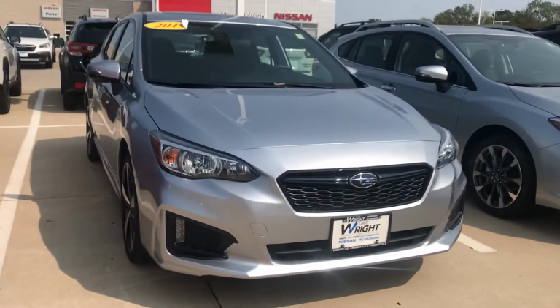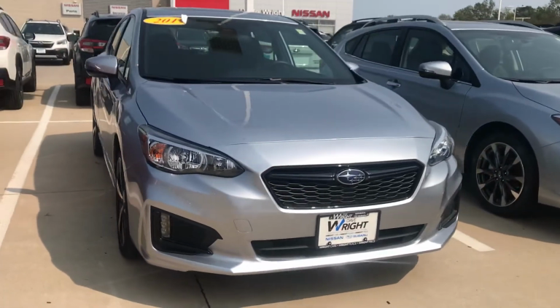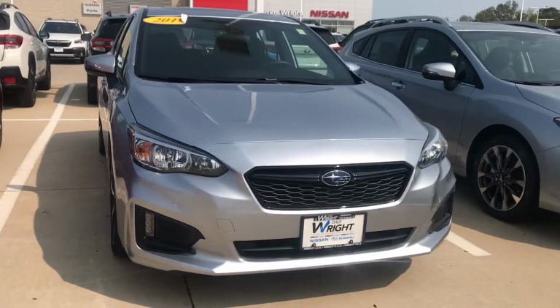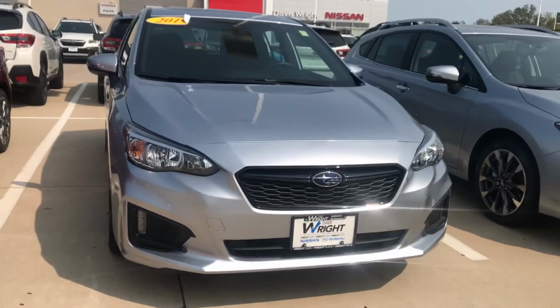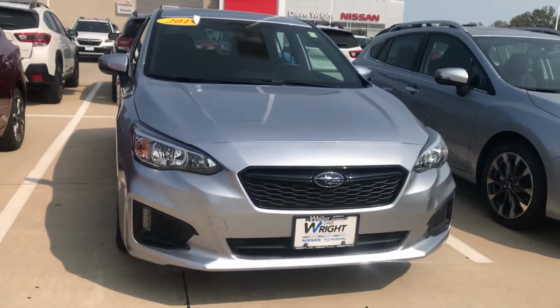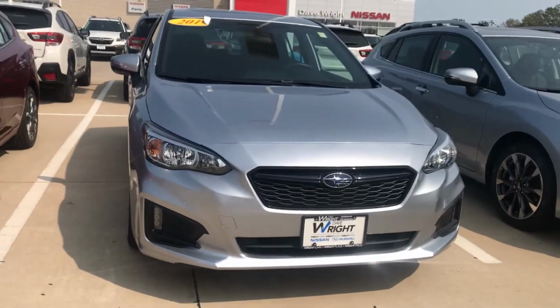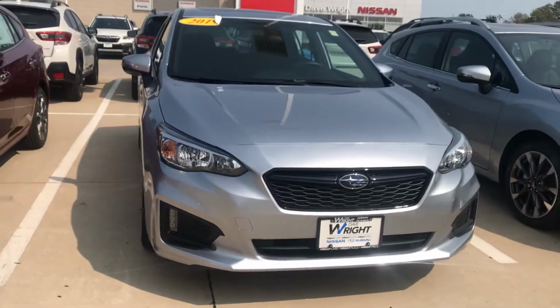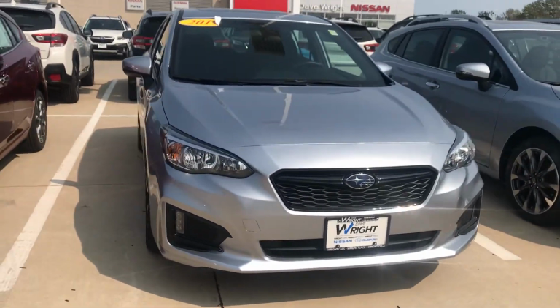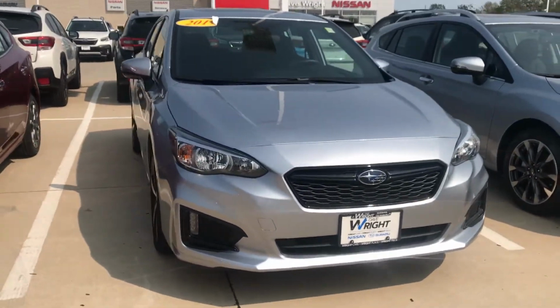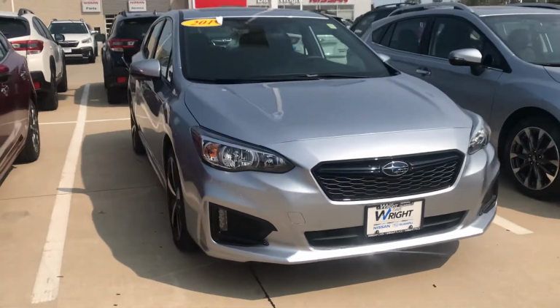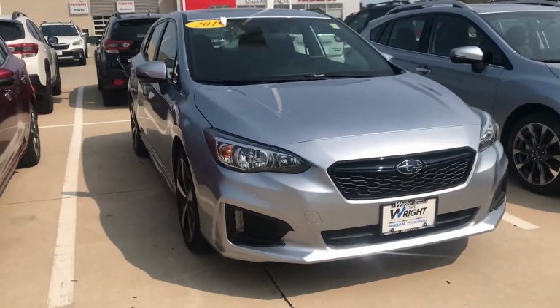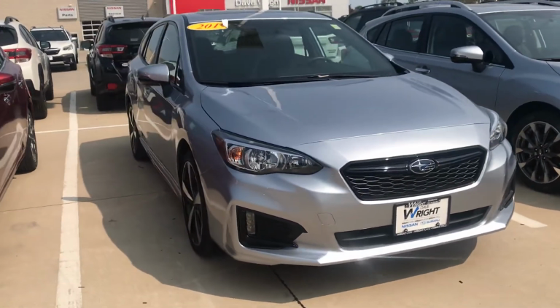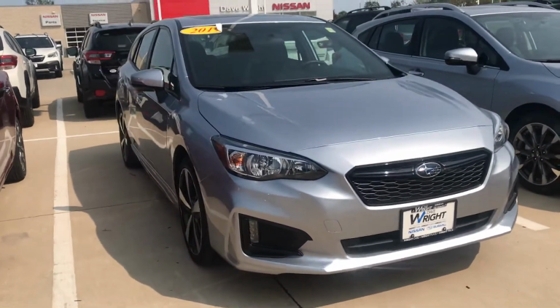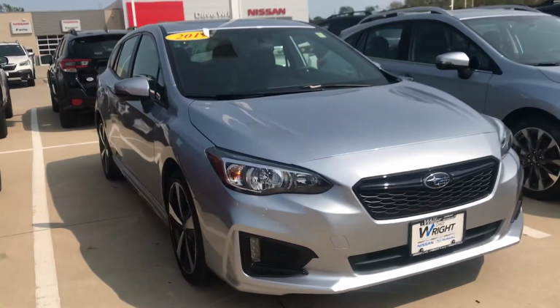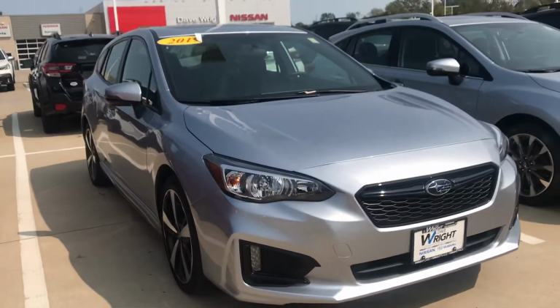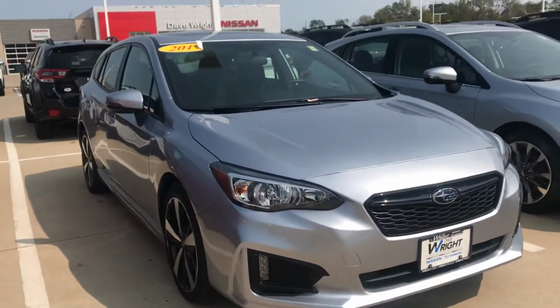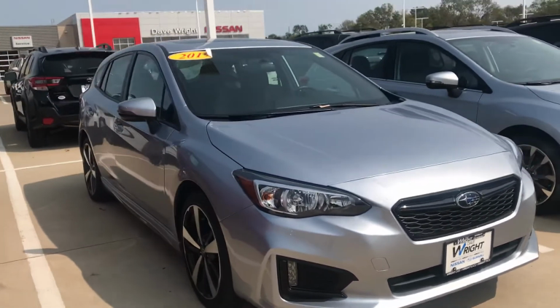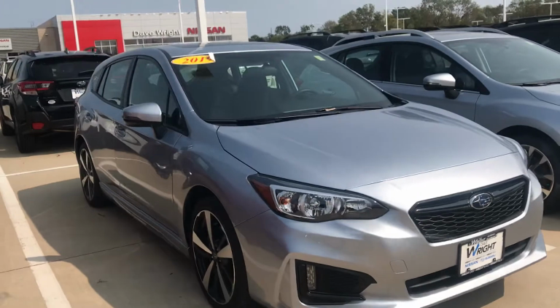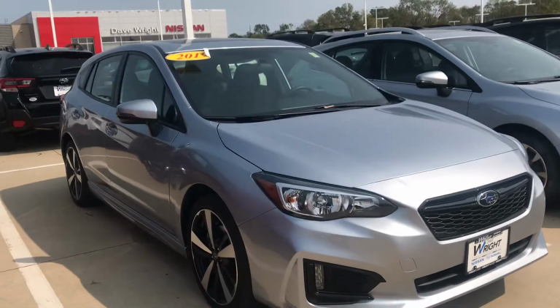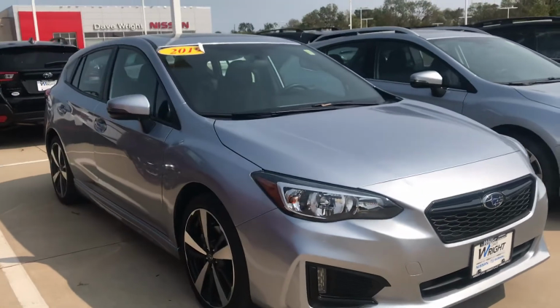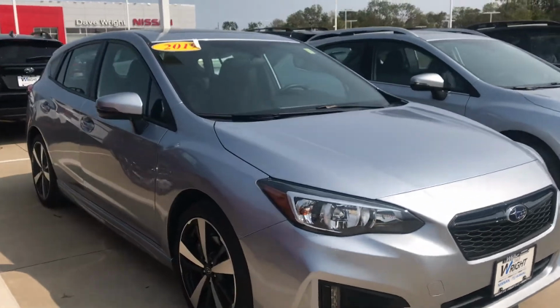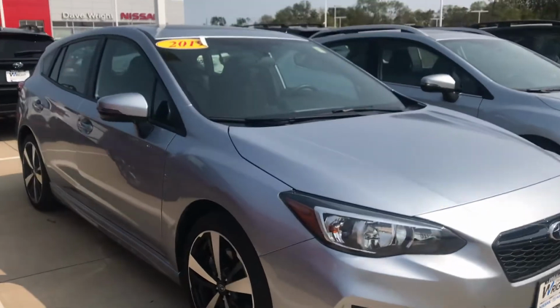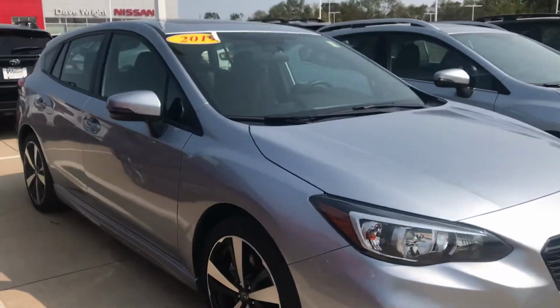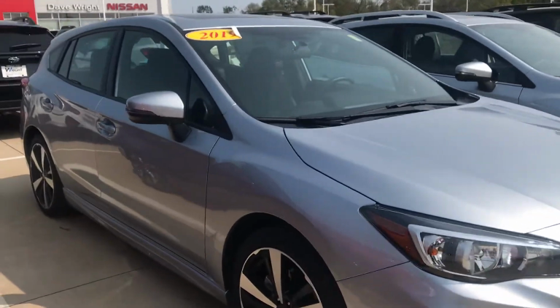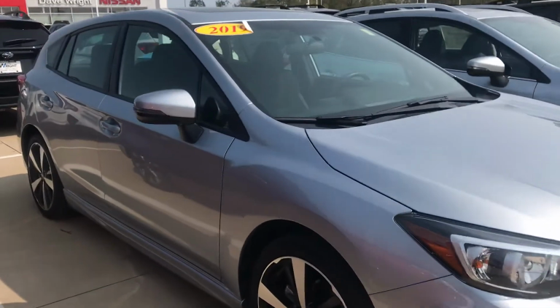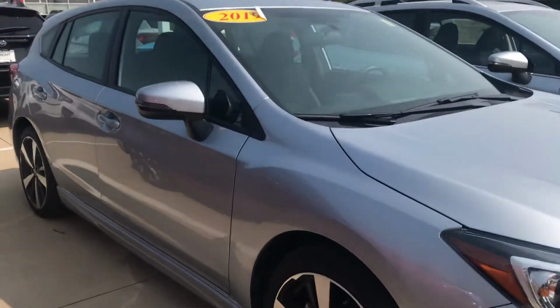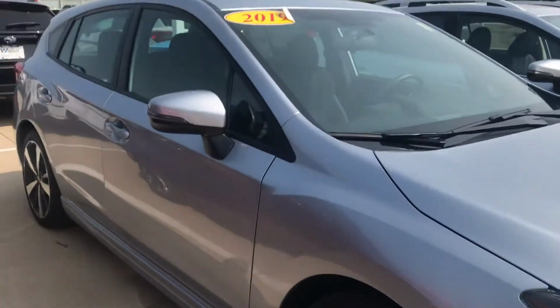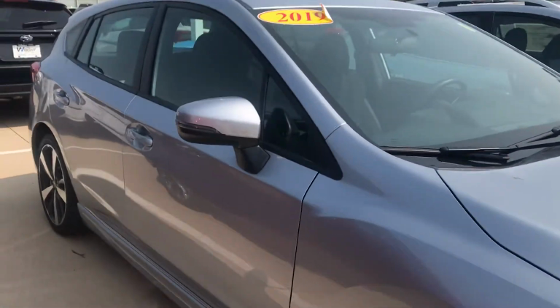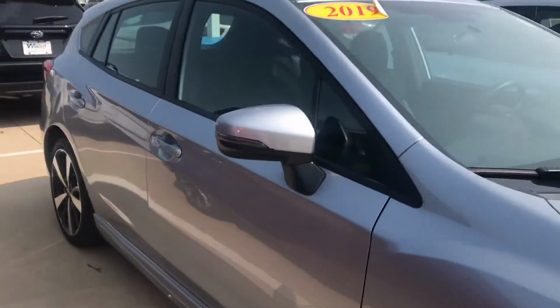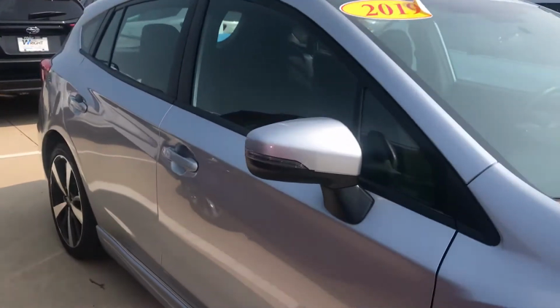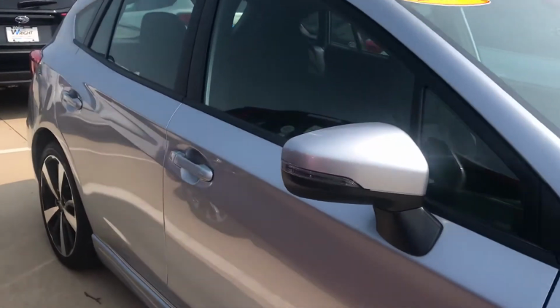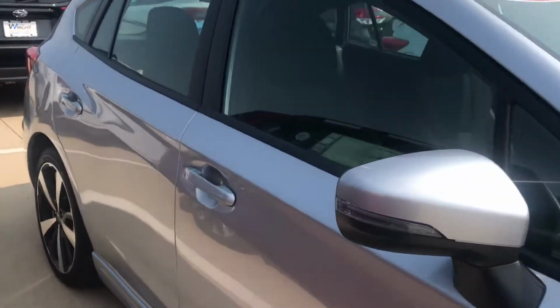And then over here in the front, it does have the wraparound headlights for added visibility, the fog lights, and it's the ice silver metallic color — really nice and popular.